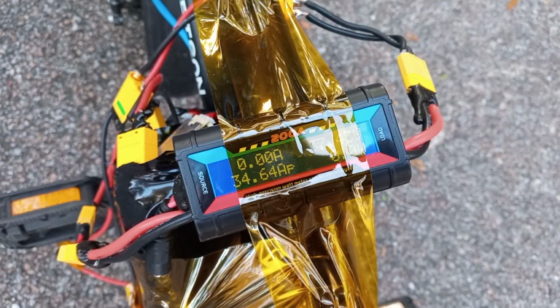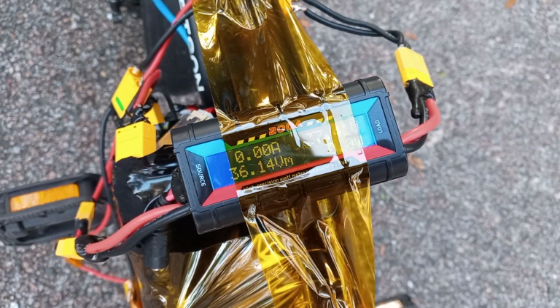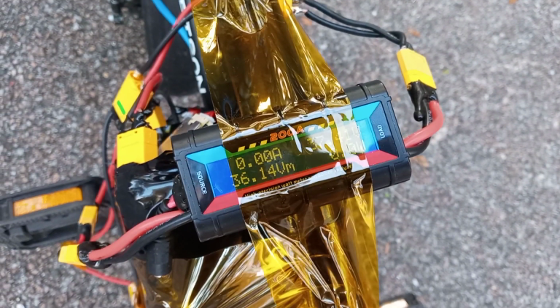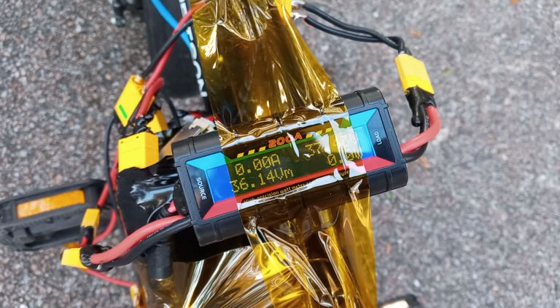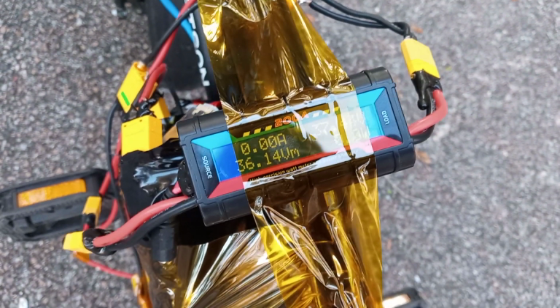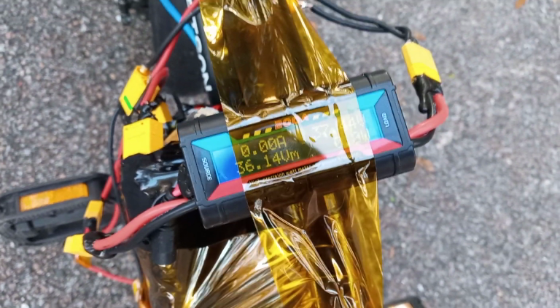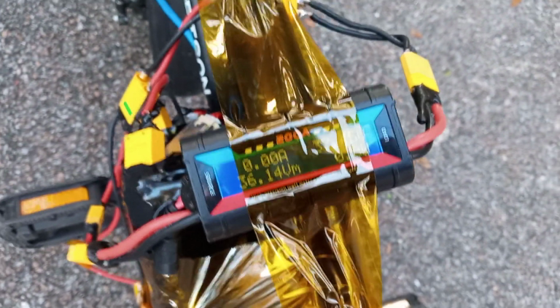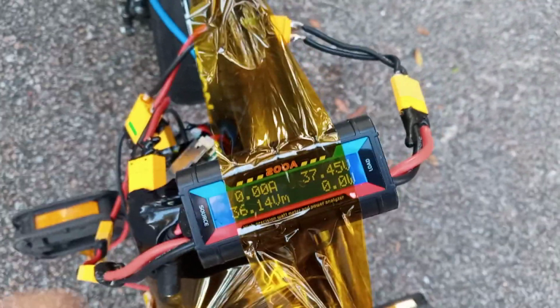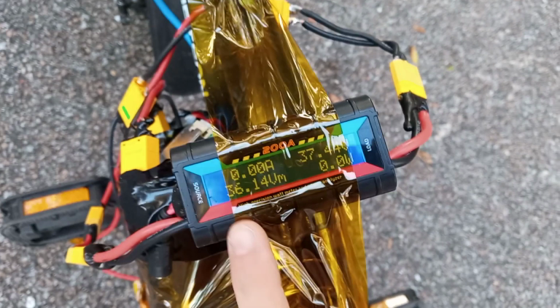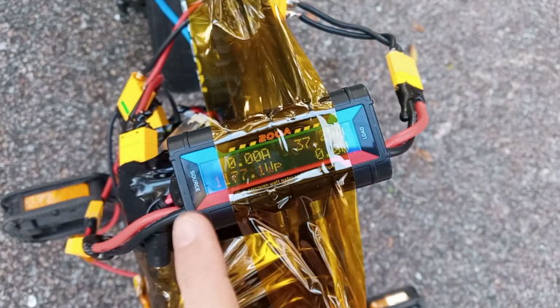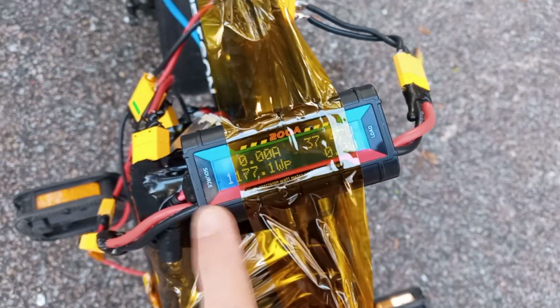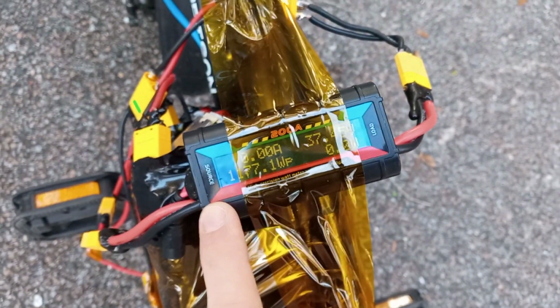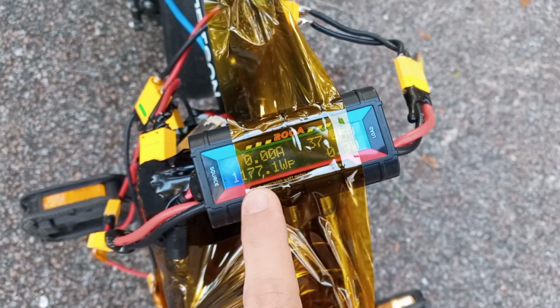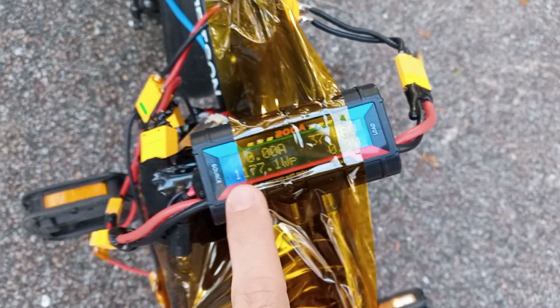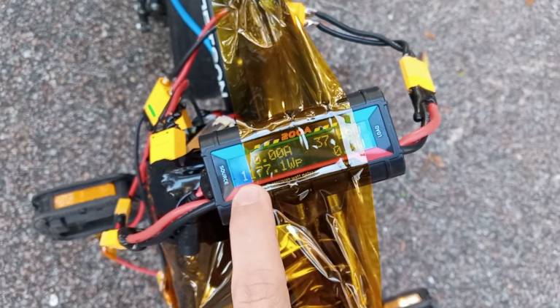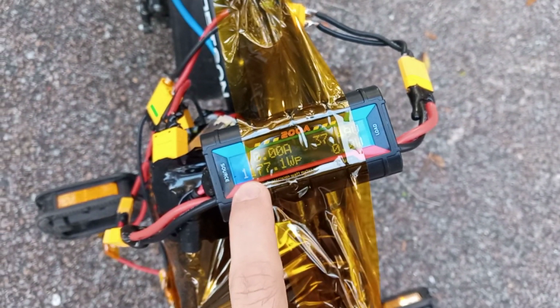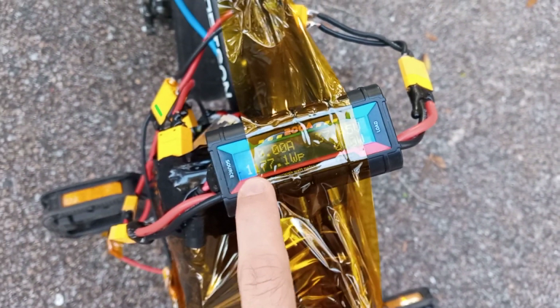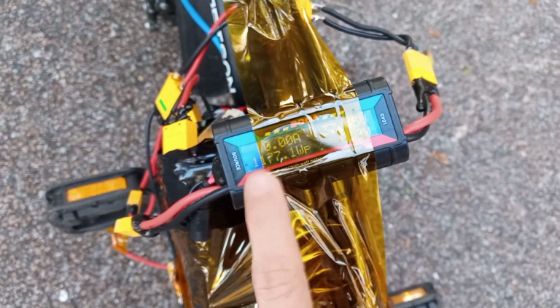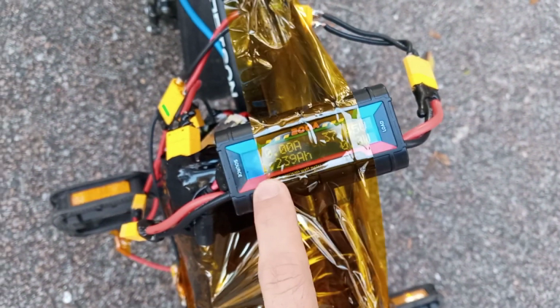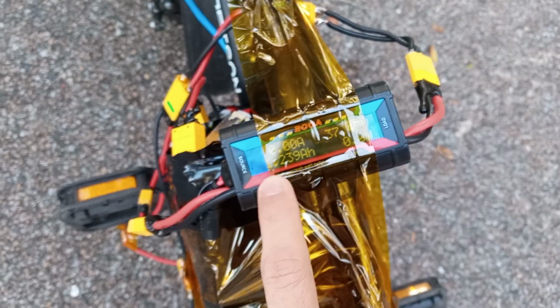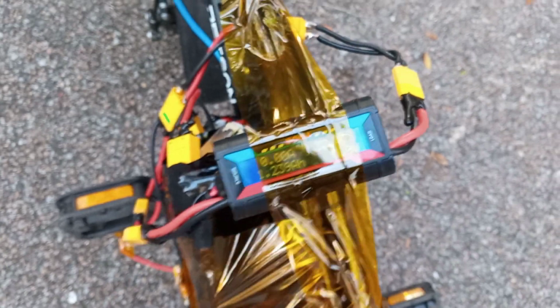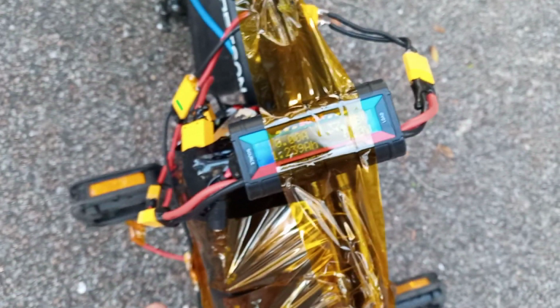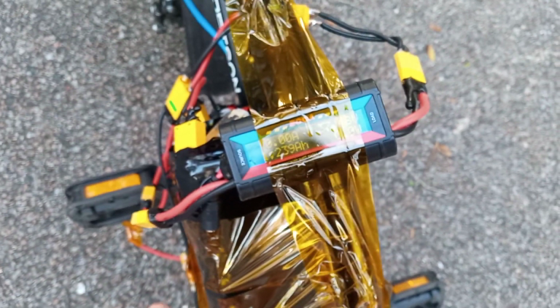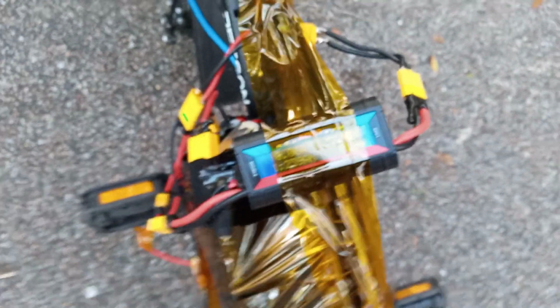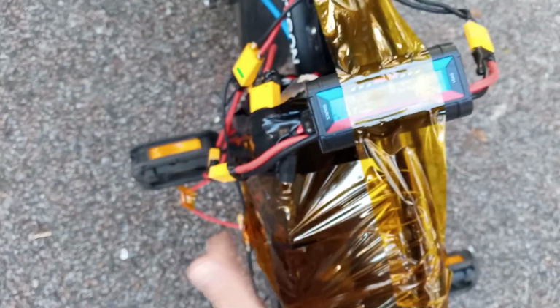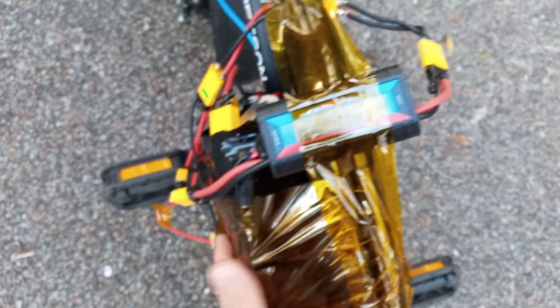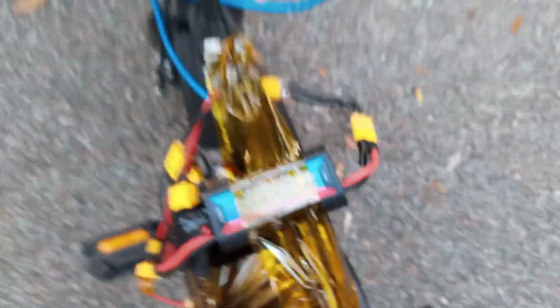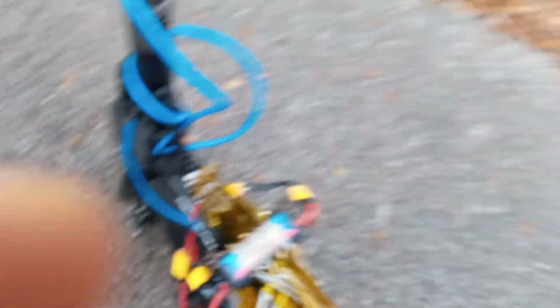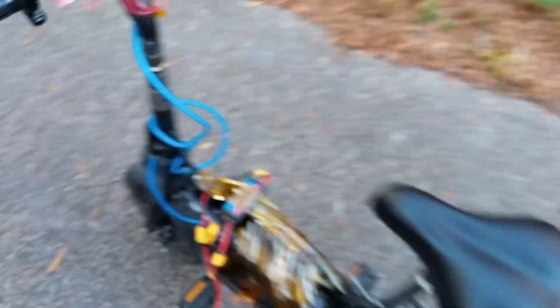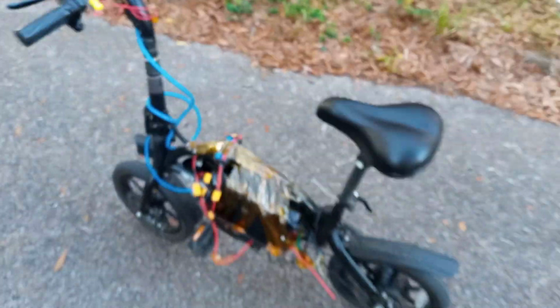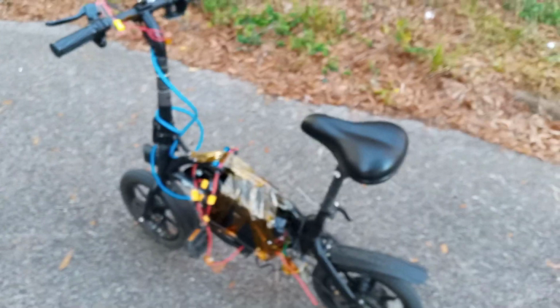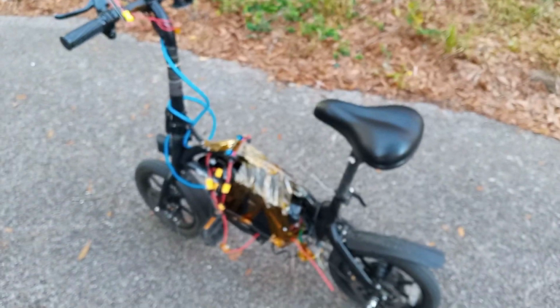I got 35 amps peak. Now remember, I'm using this only on one battery. So the 1177 watts — I'm actually doing double that because the batteries are the same voltage. It's a twin battery setup.